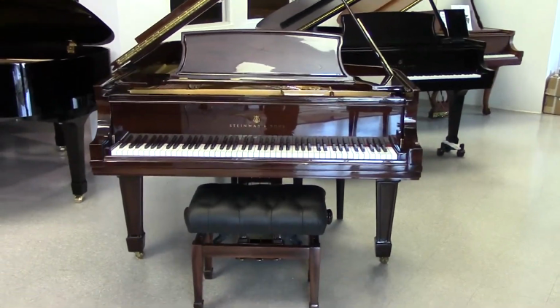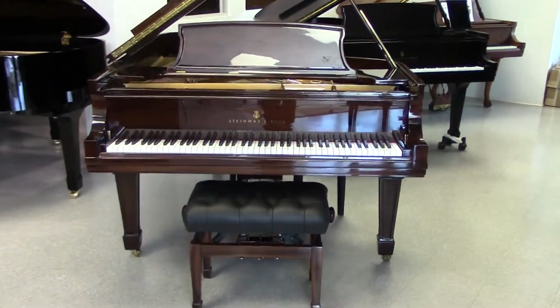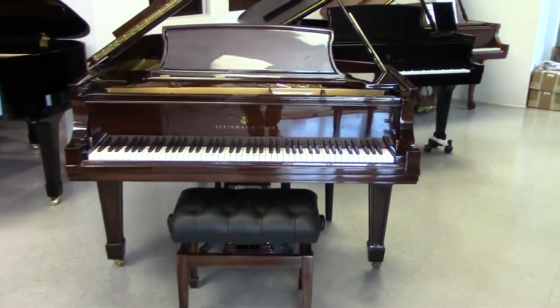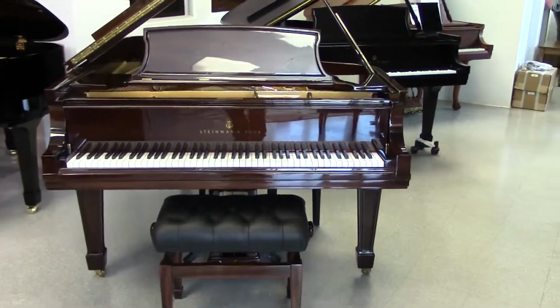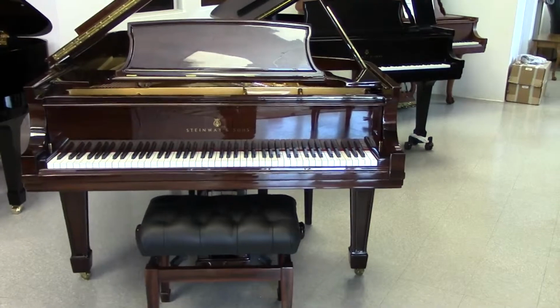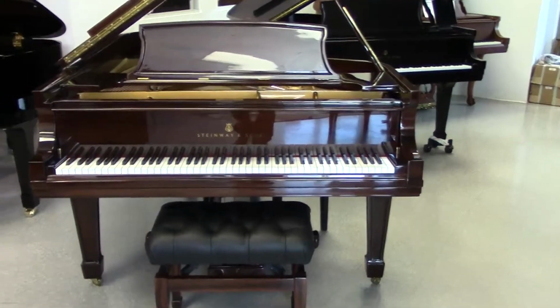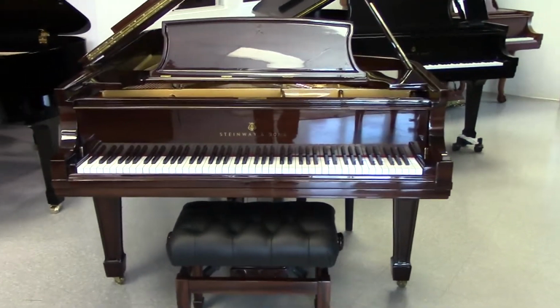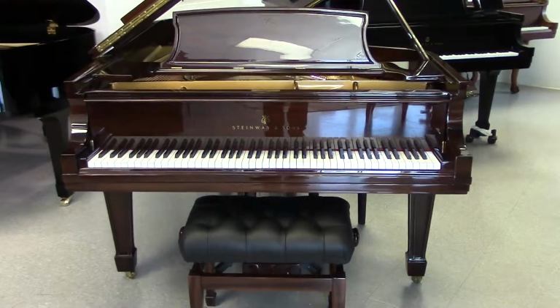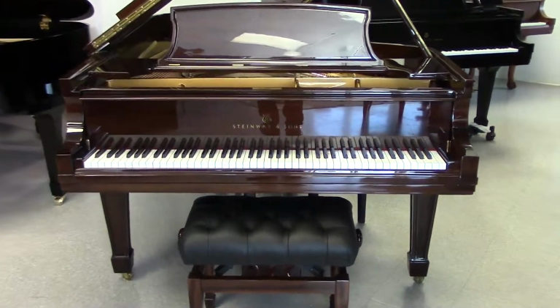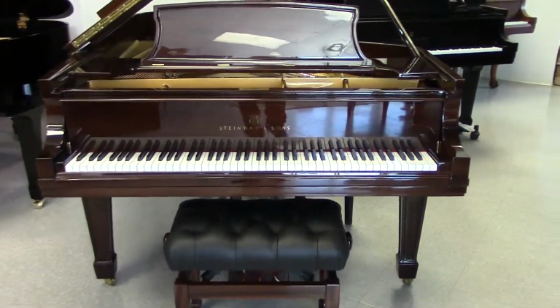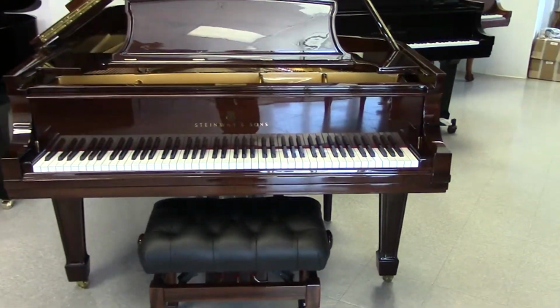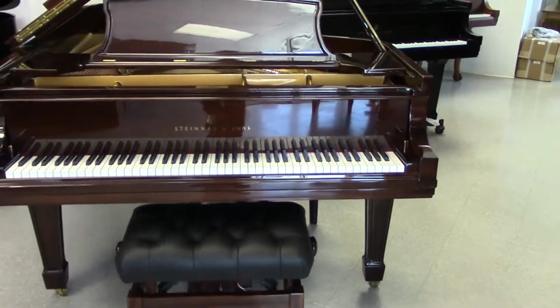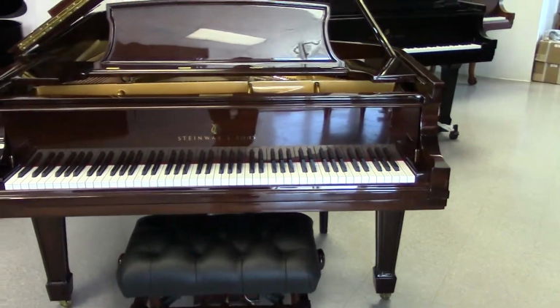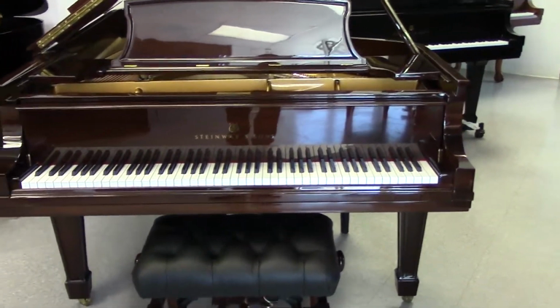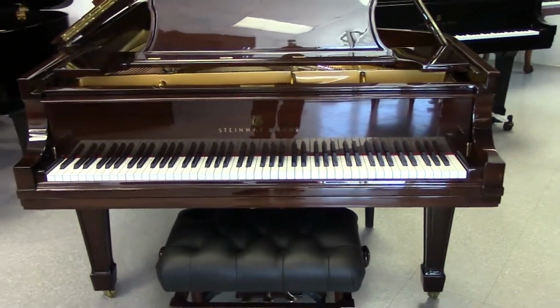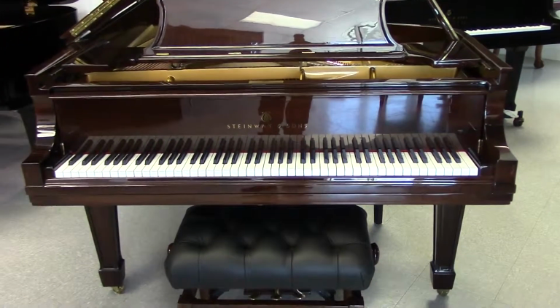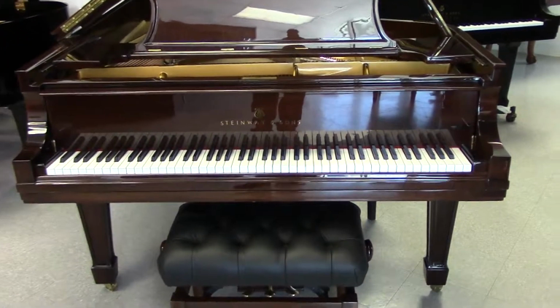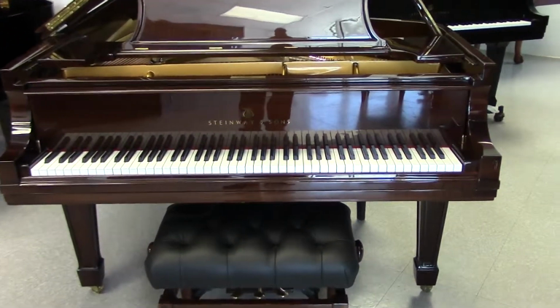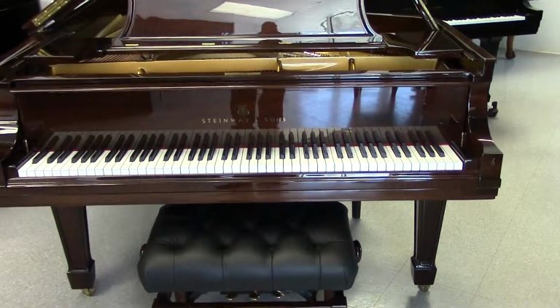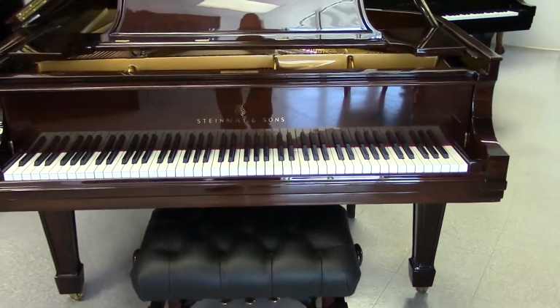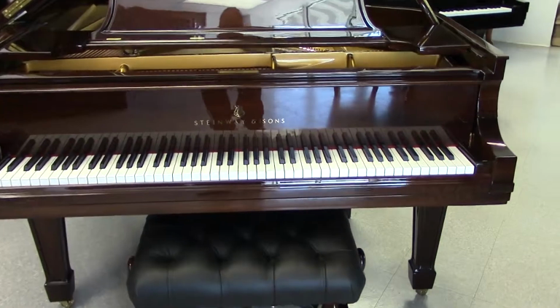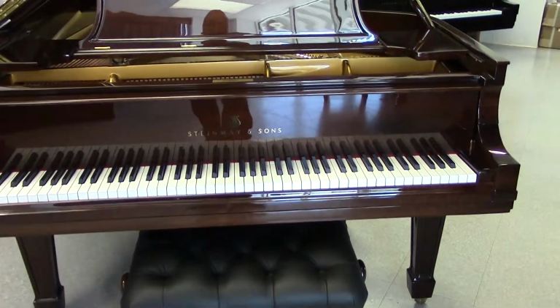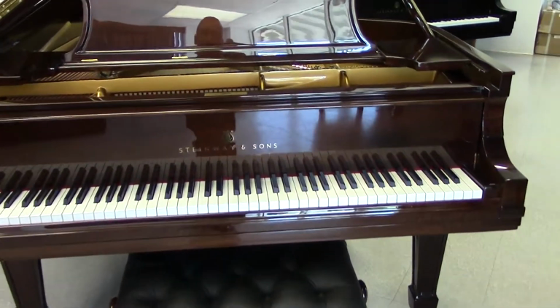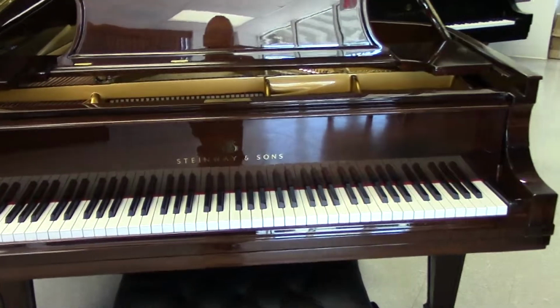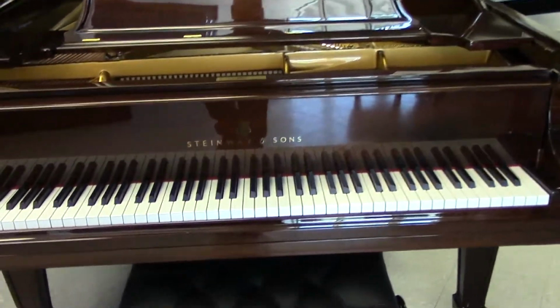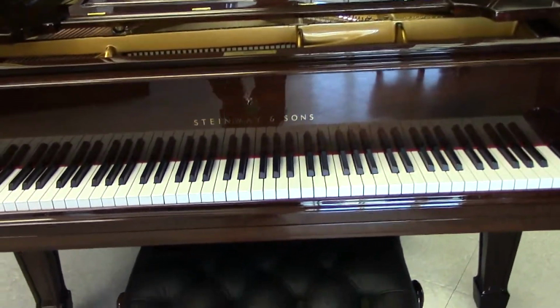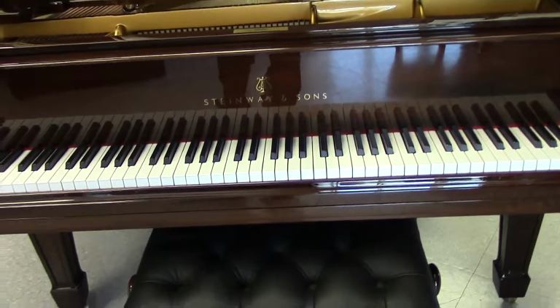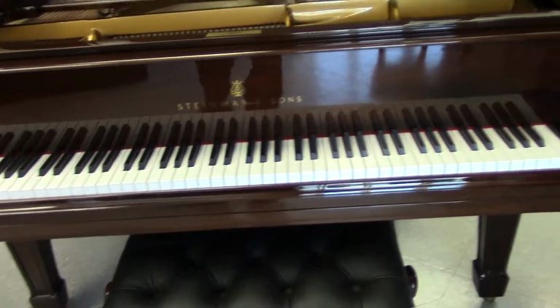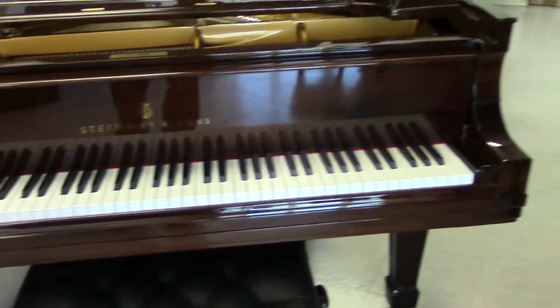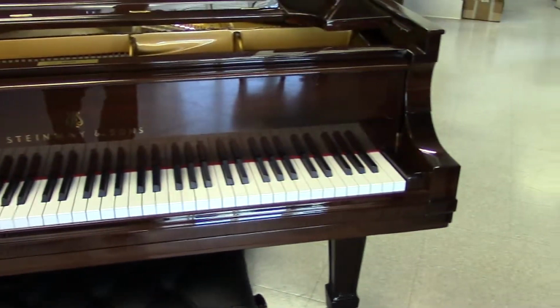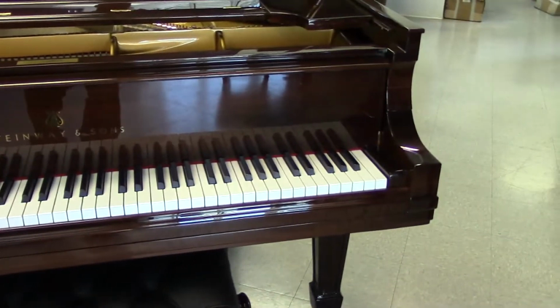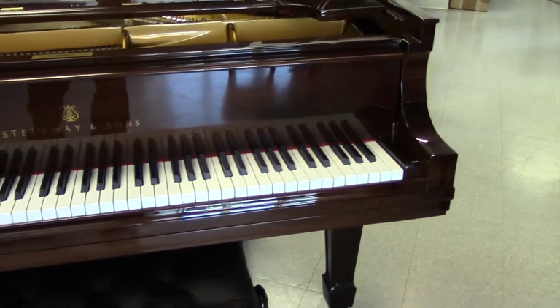This is one of the nicest pianos I've ever seen. It's a Steinway Model B with the very exotic McKessar Ebony finish.